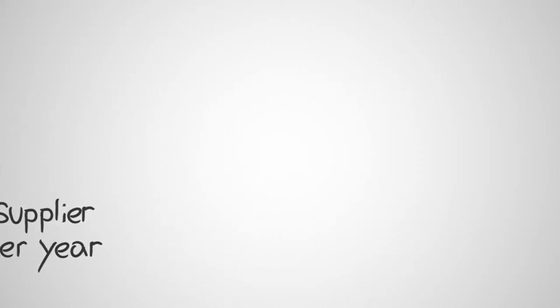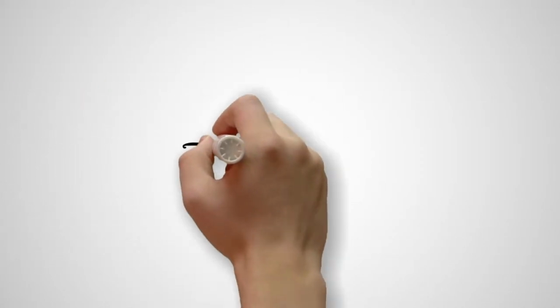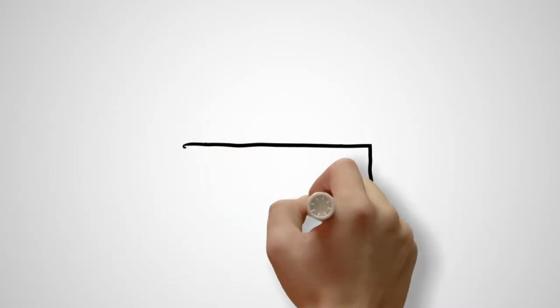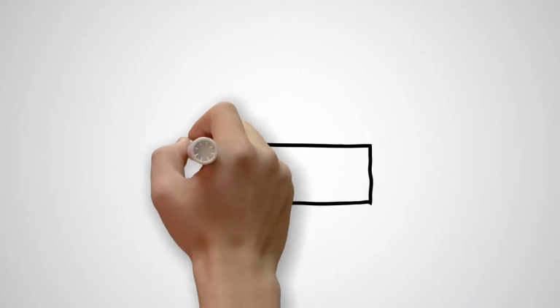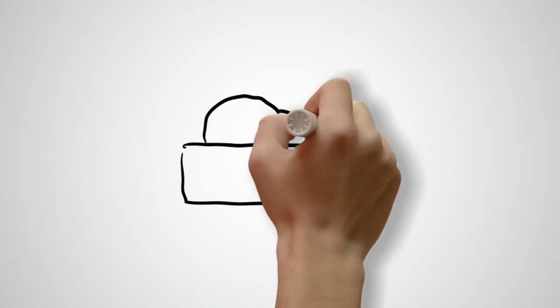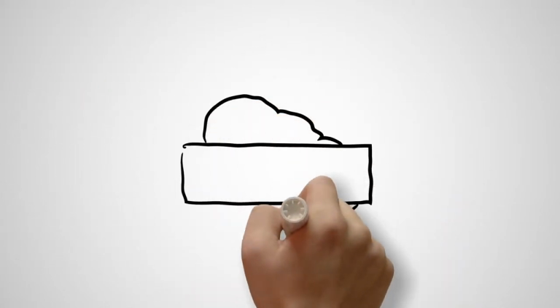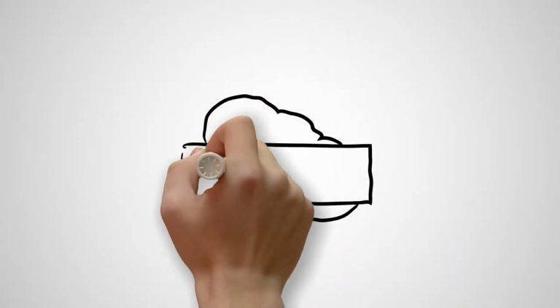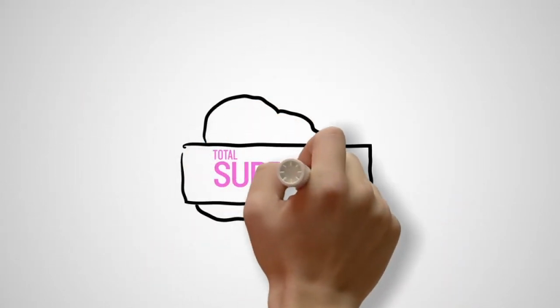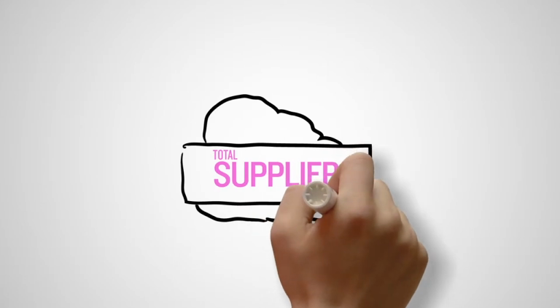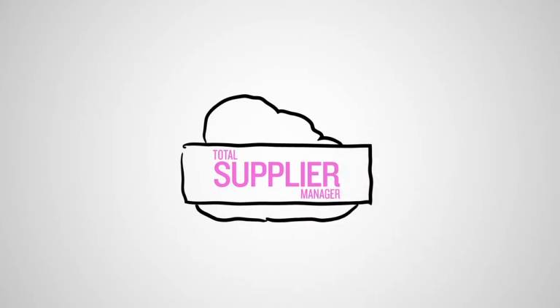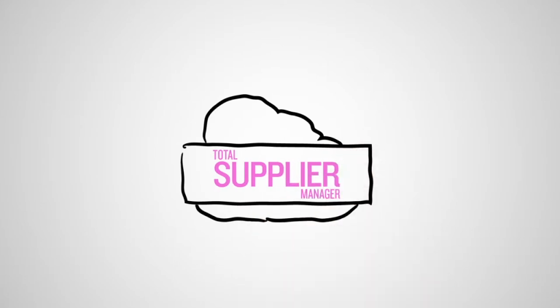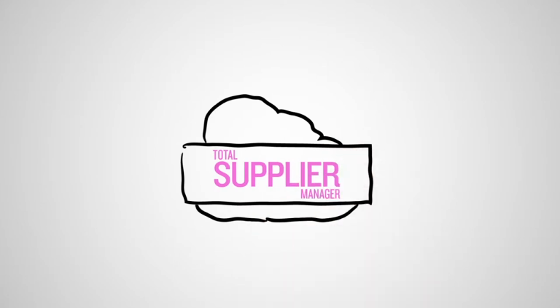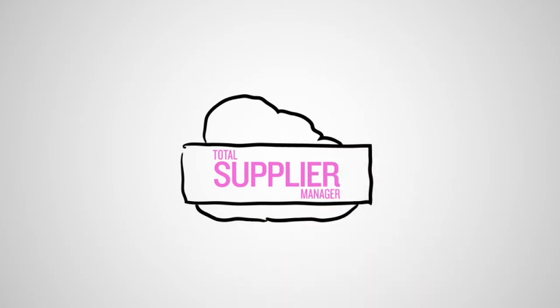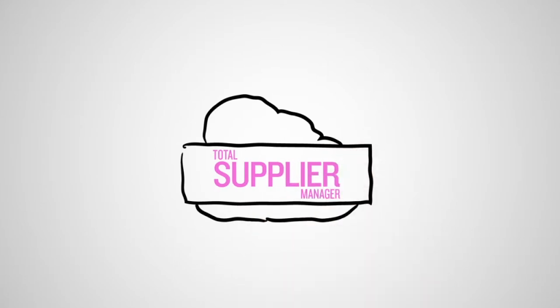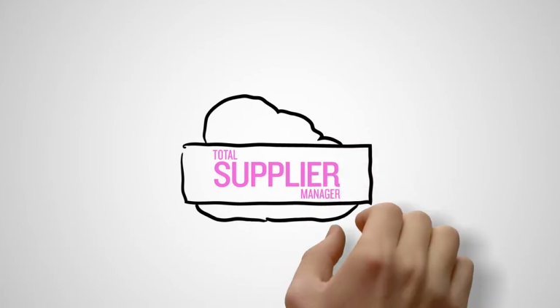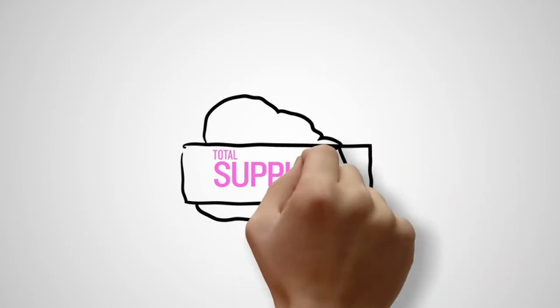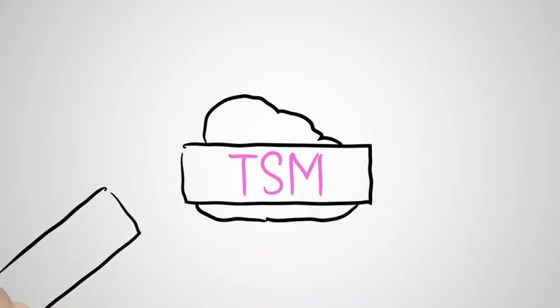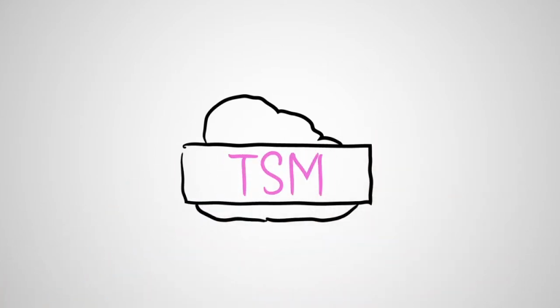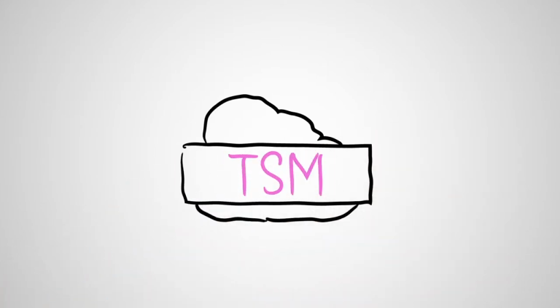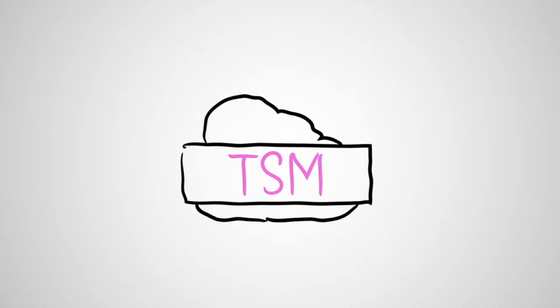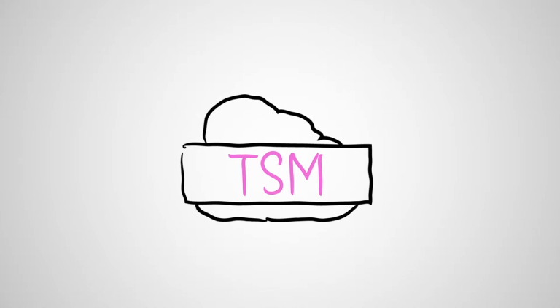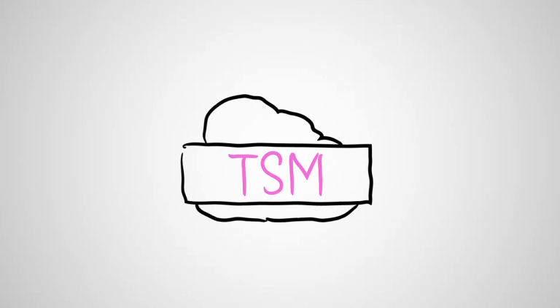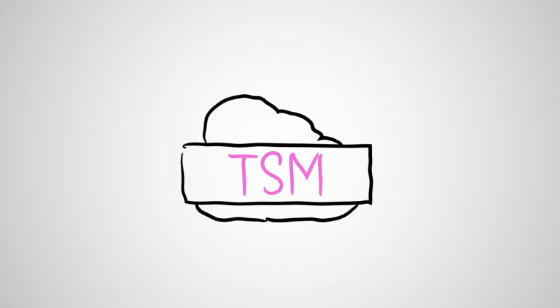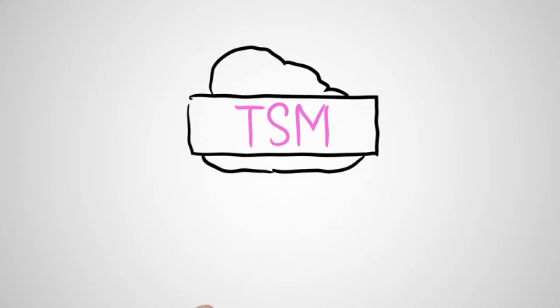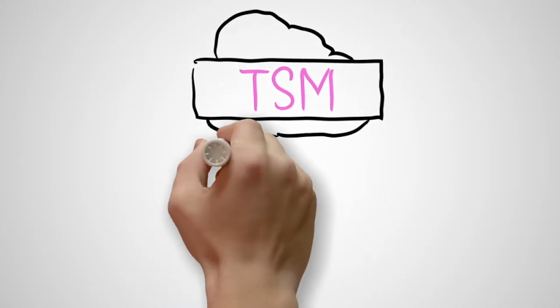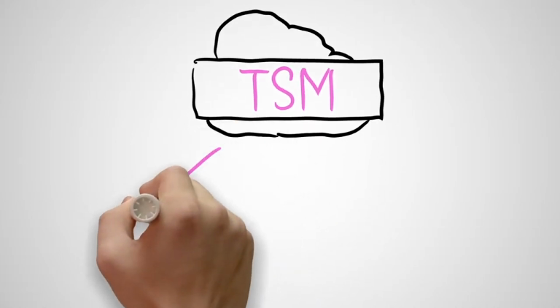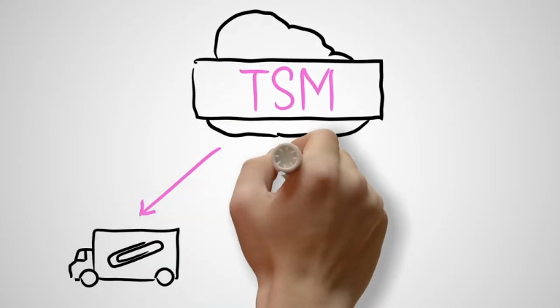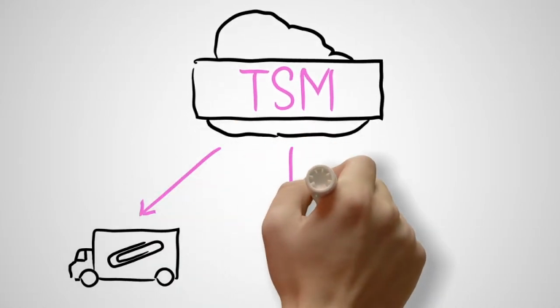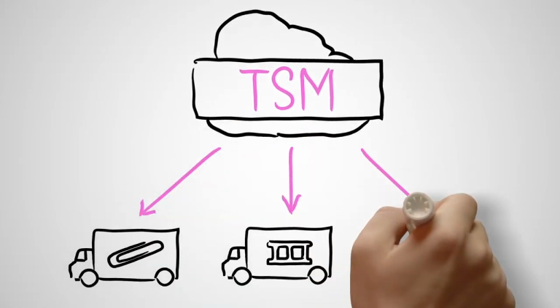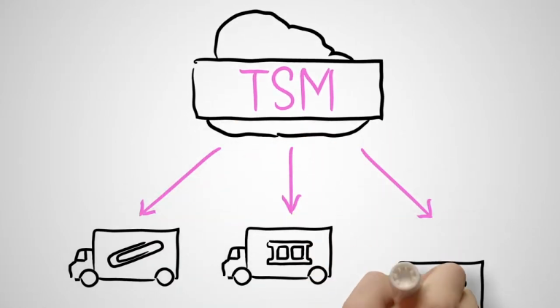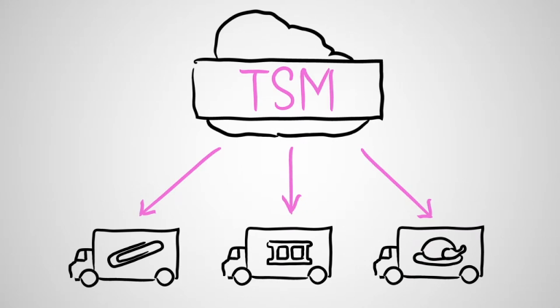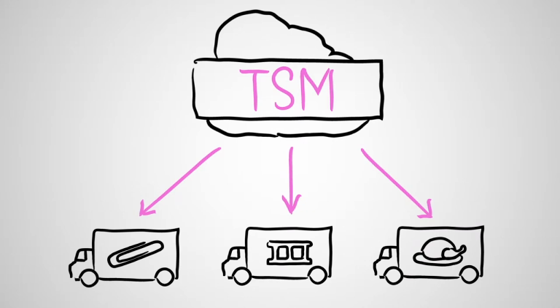With Total Supplier Manager from SyQuest, you can discover costs and time savings like never before. TSM is a cloud-based, fully automated supplier management solution that gives you a total view of all suppliers in your universe.